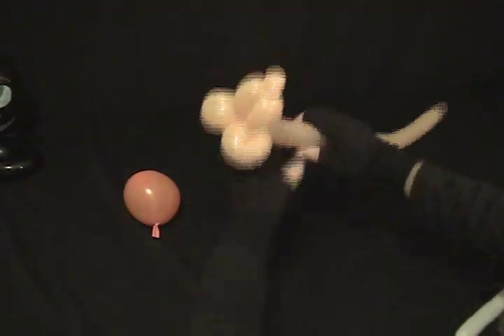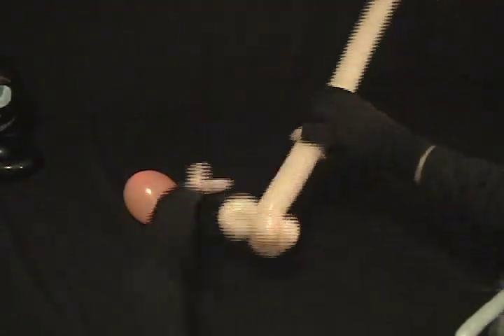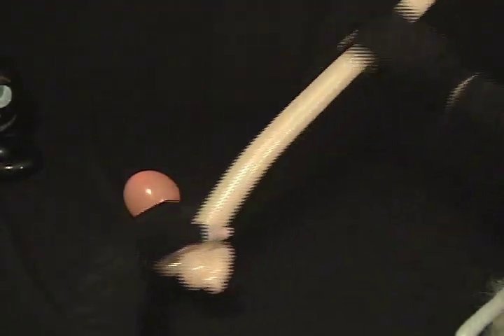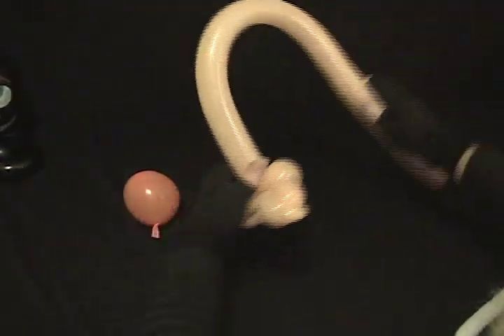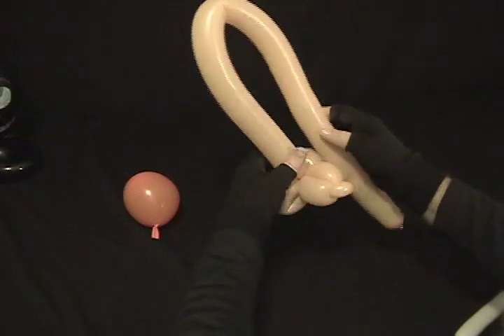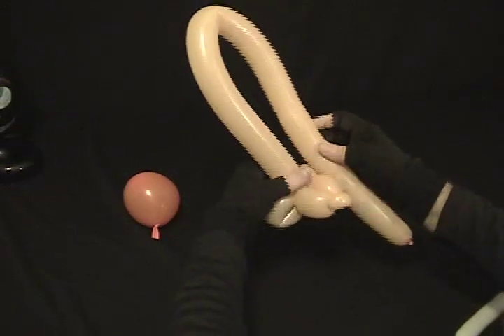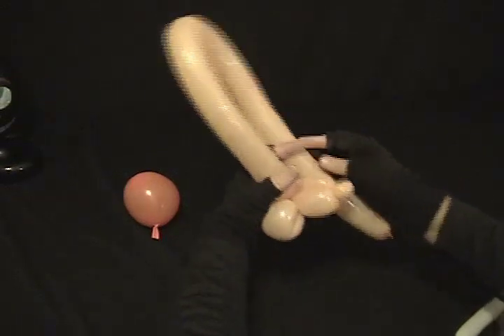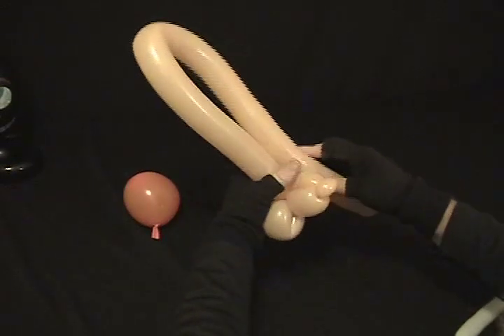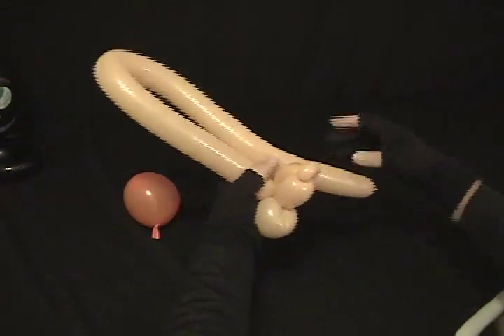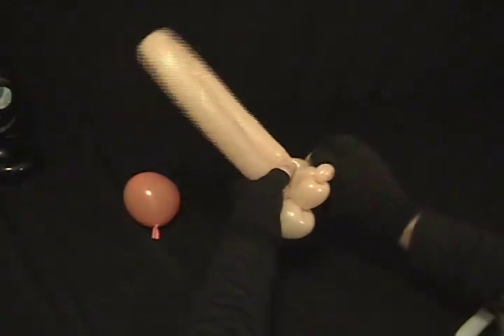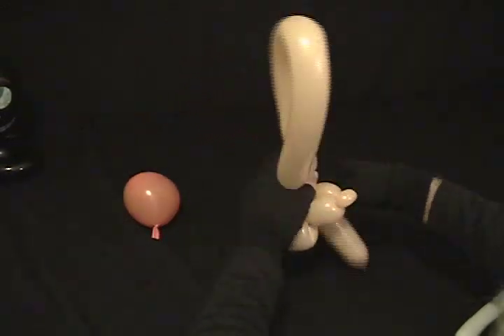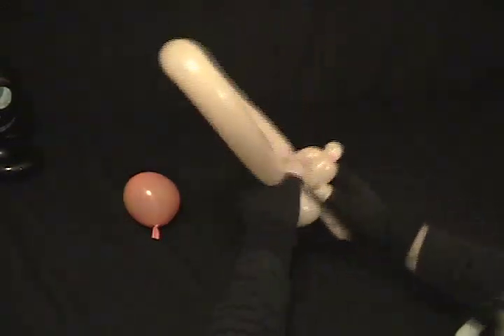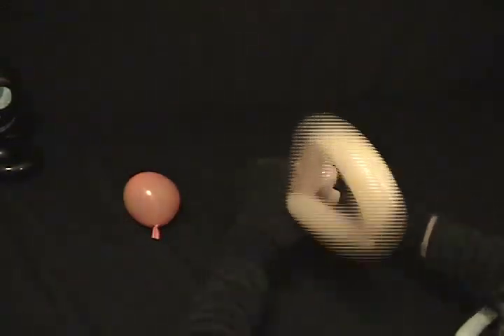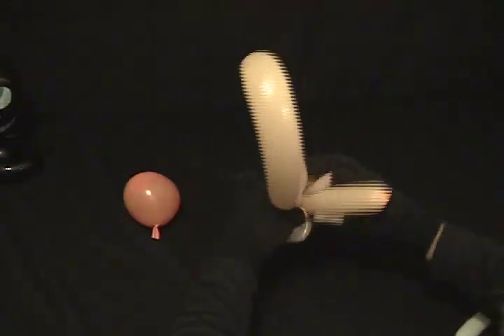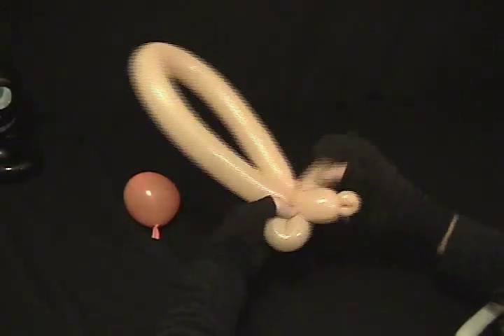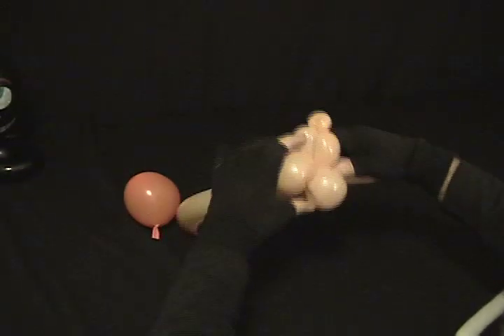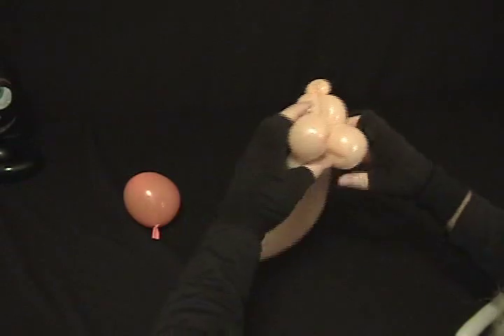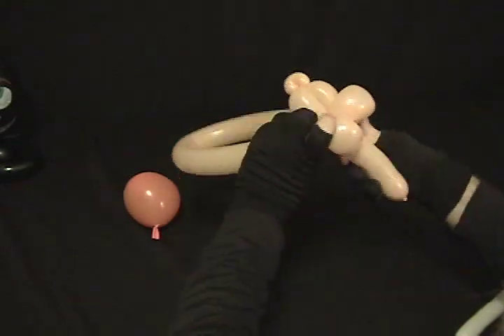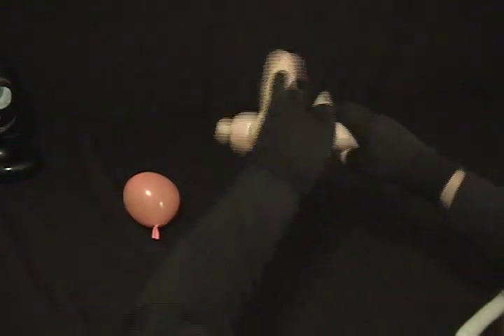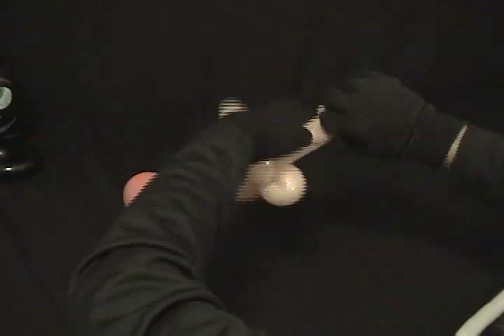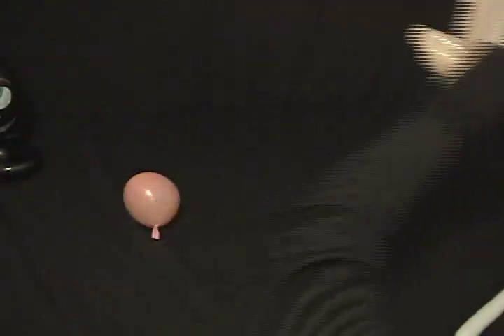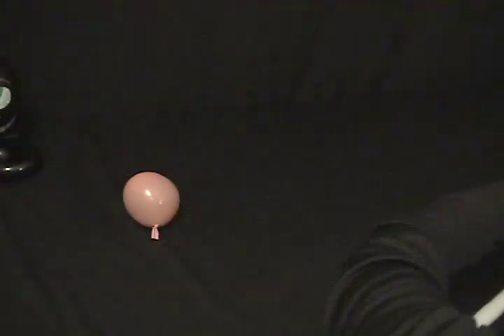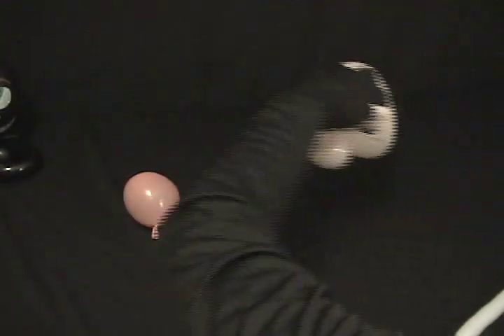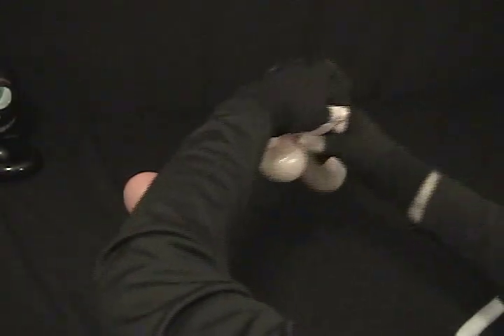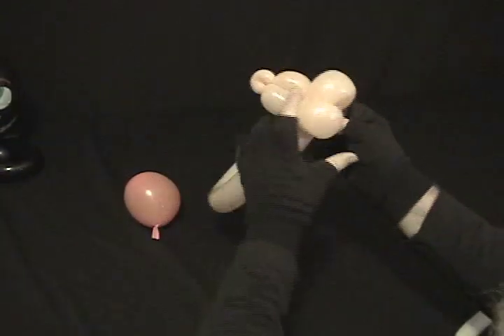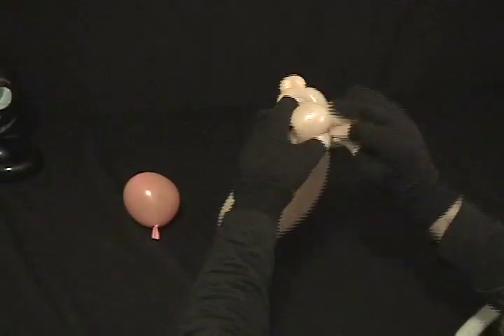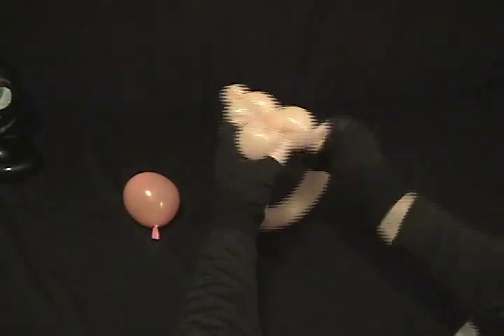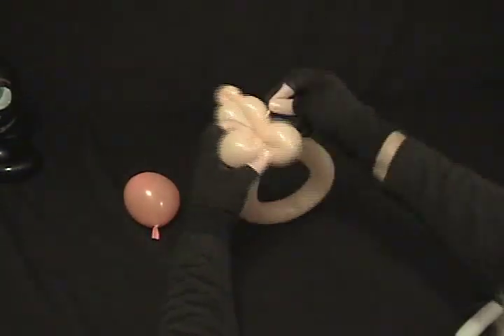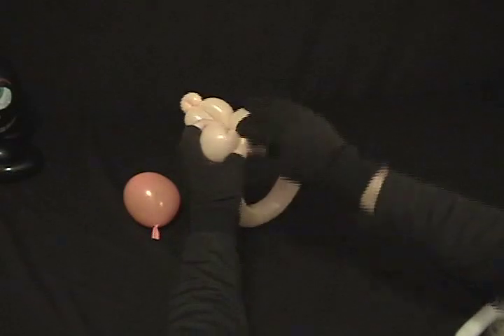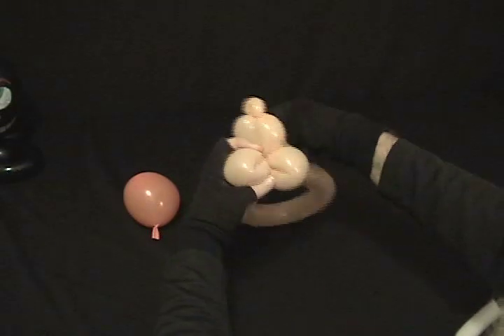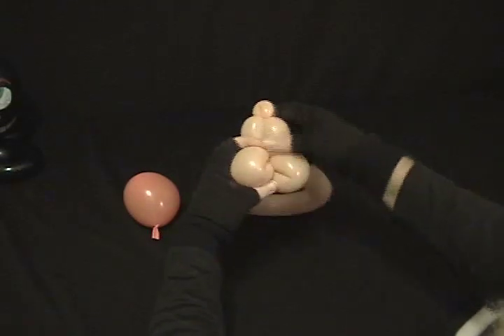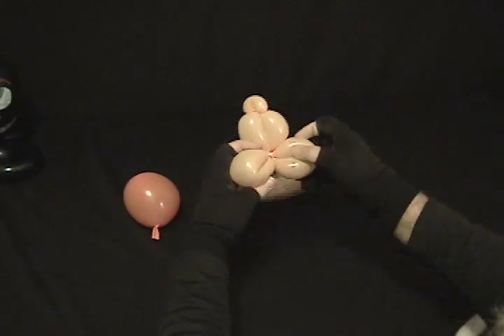Now with what's left, you'll measure your child's head, so it comes back around and twist it into the head there. Any excess you have, just take it off. Secure the loose end, just like that.